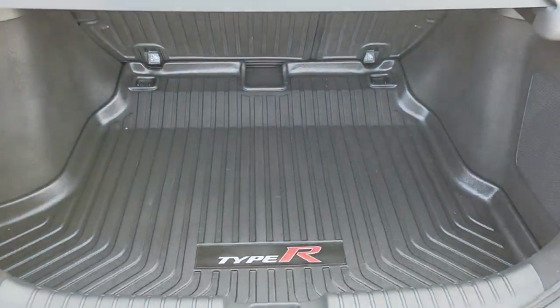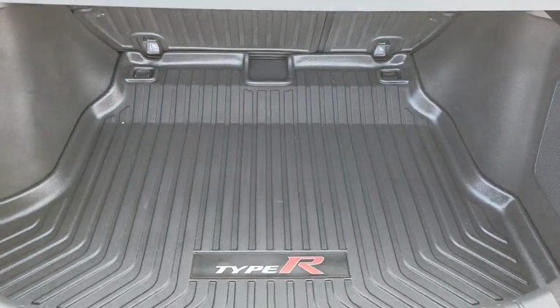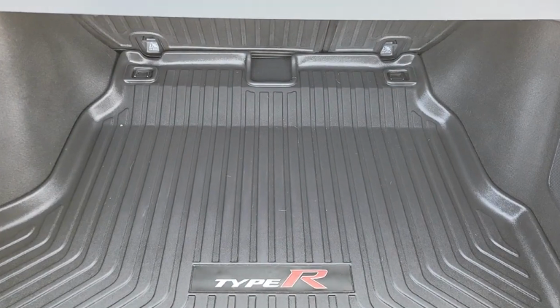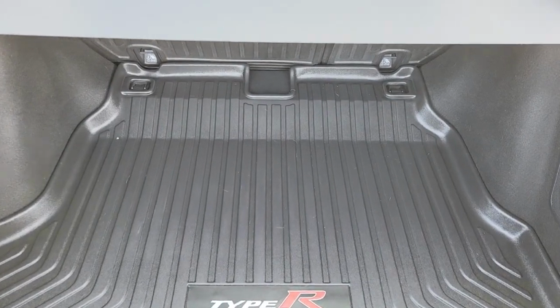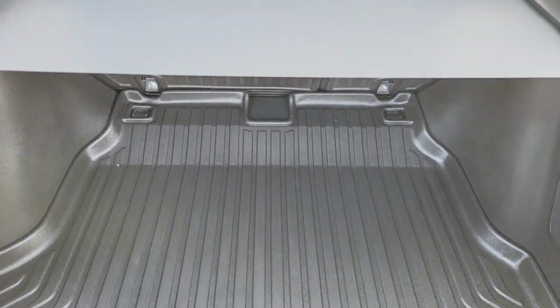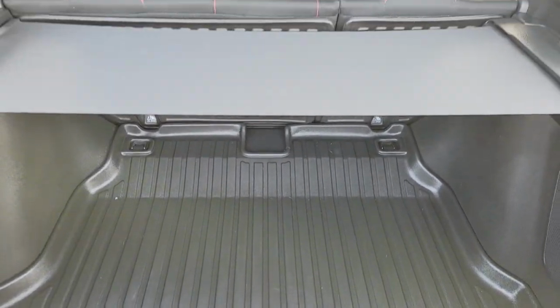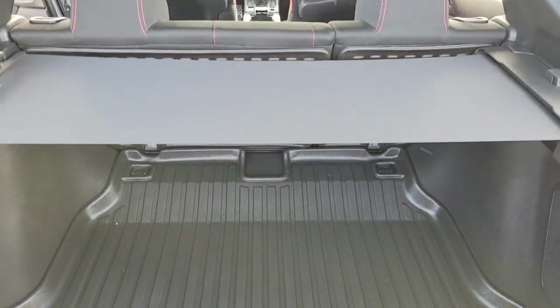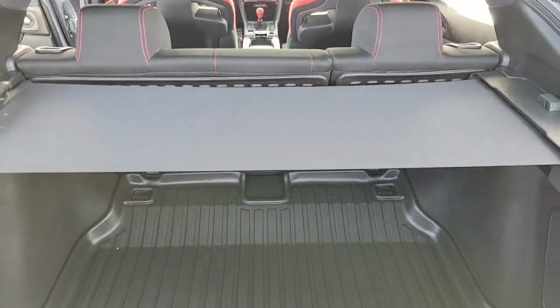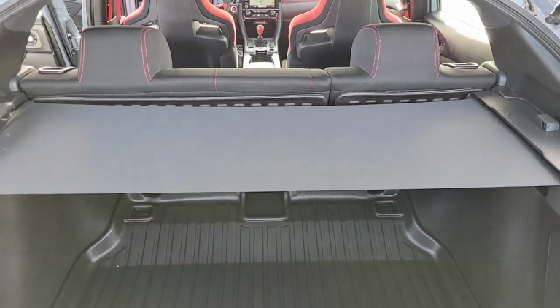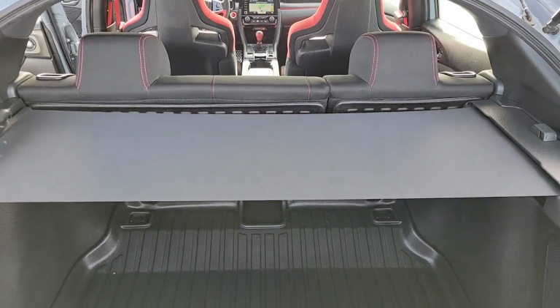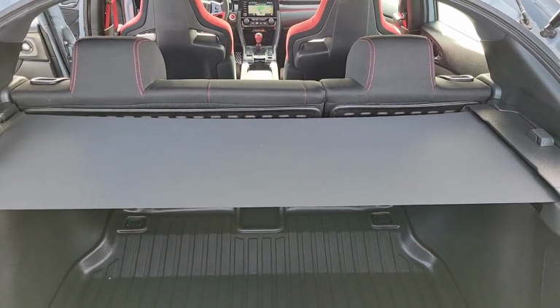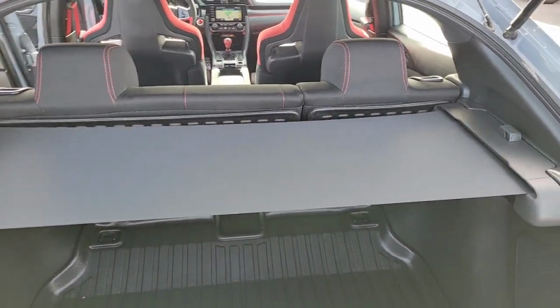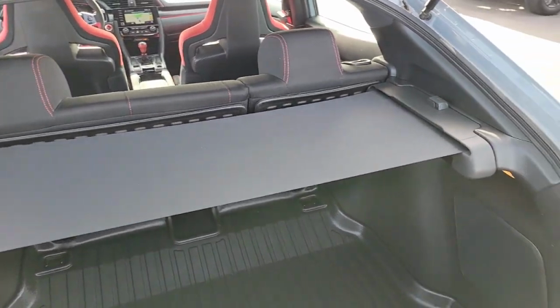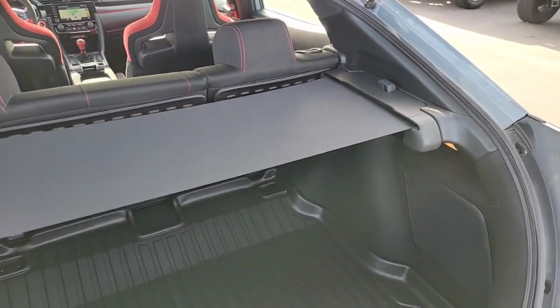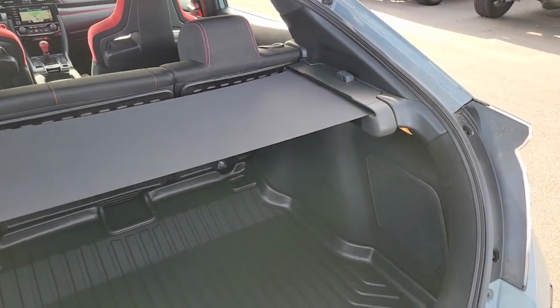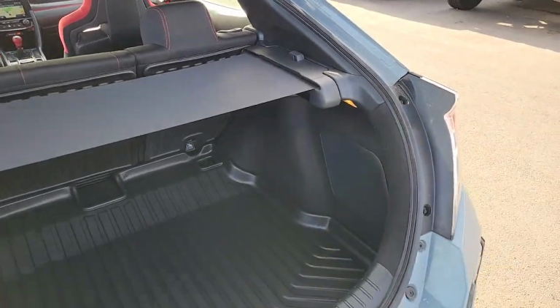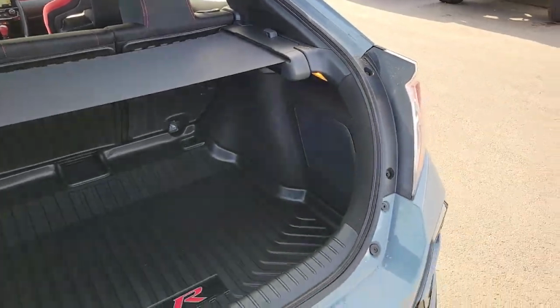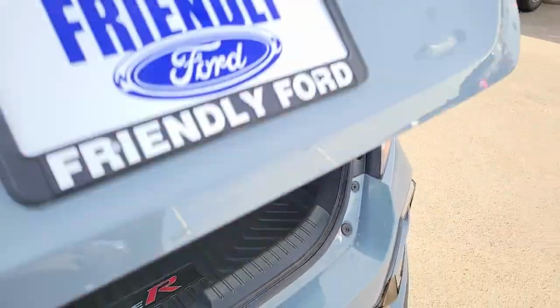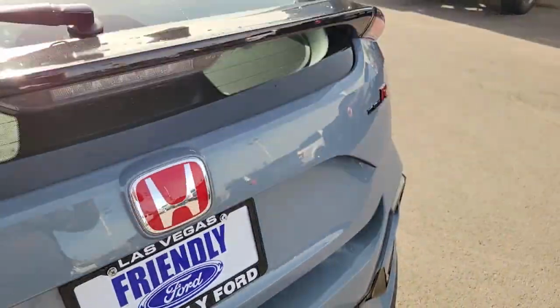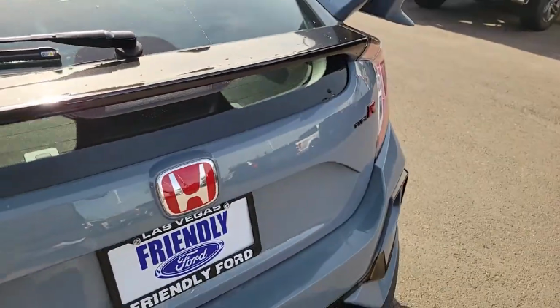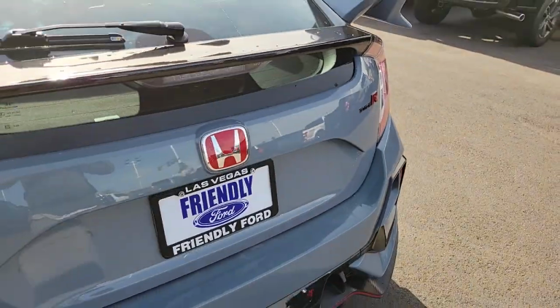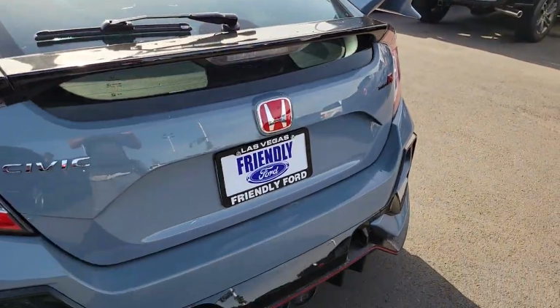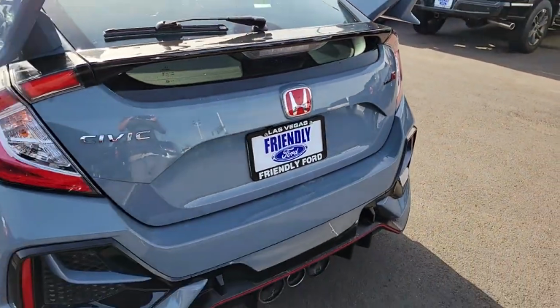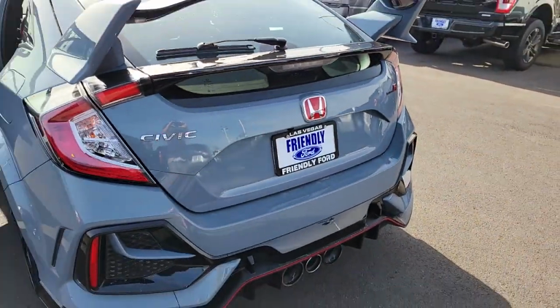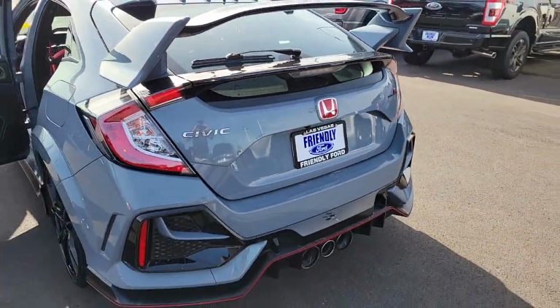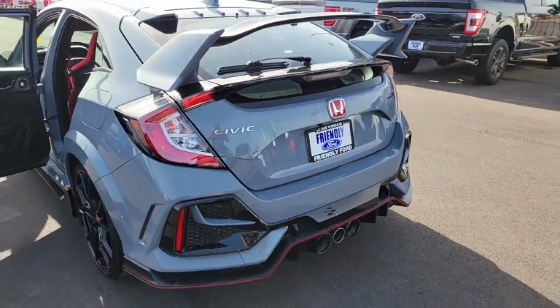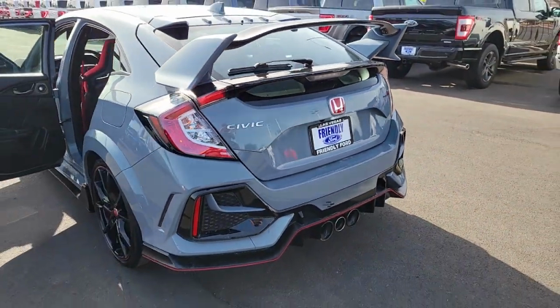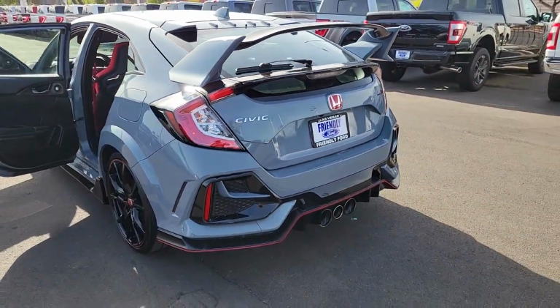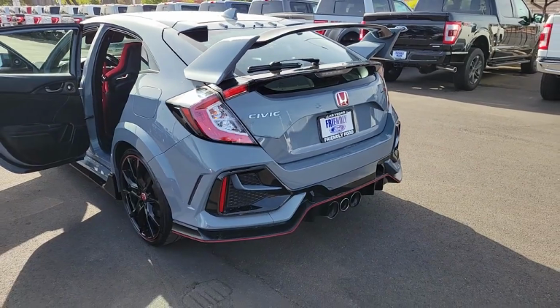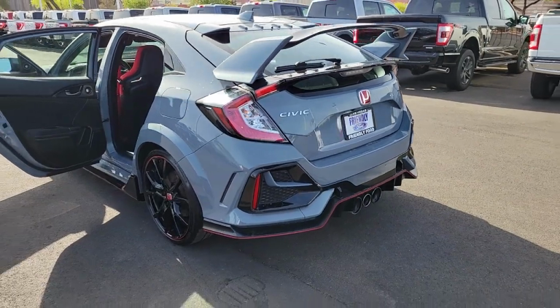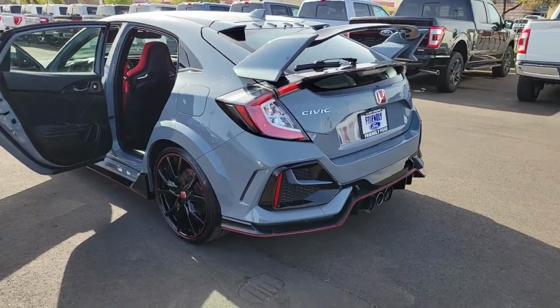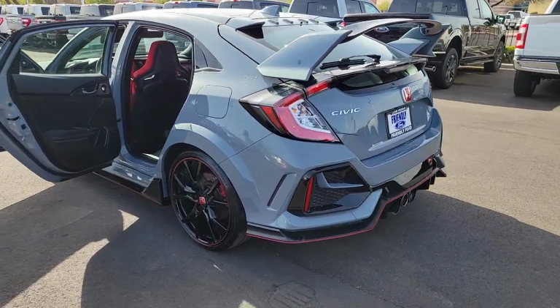The following are some of this vehicle's highlighted options: Apple CarPlay and/or Android Auto, navigation system, keyless entry, satellite radio, heated mirrors, fog lamps, and aluminum wheels.